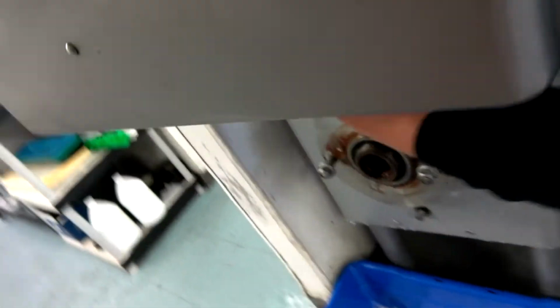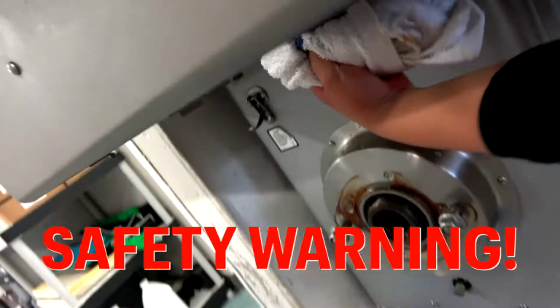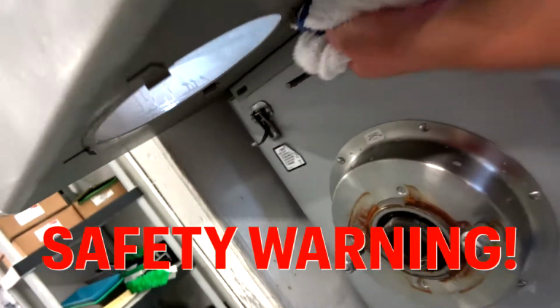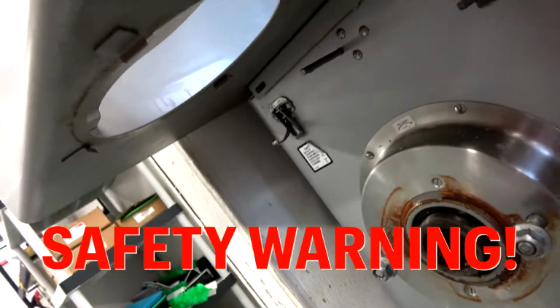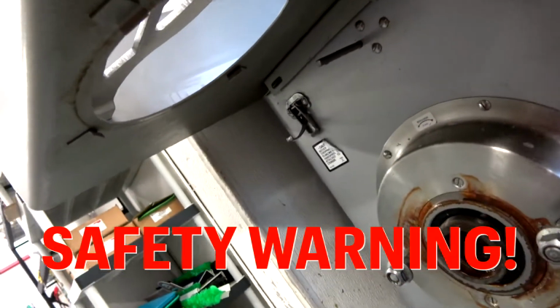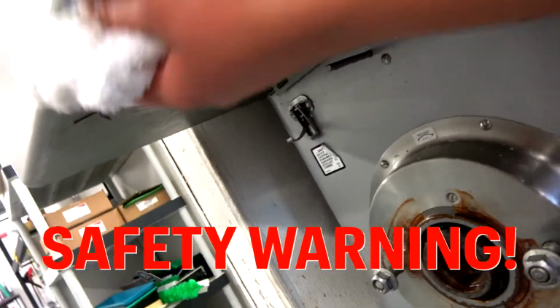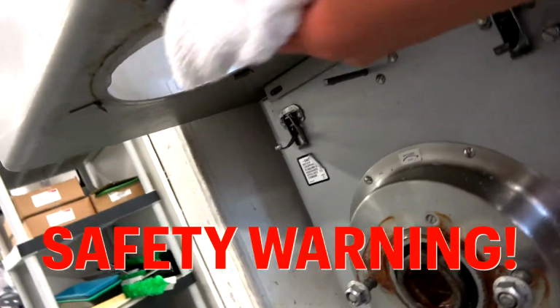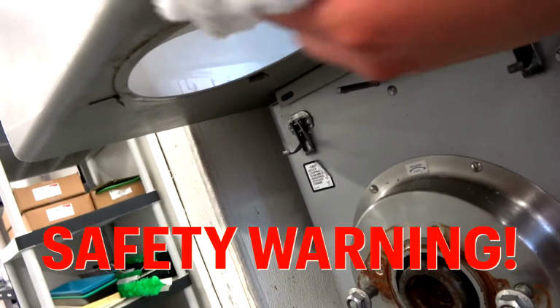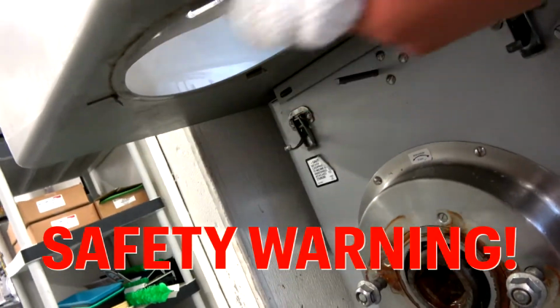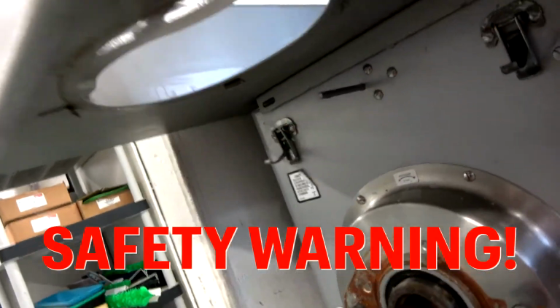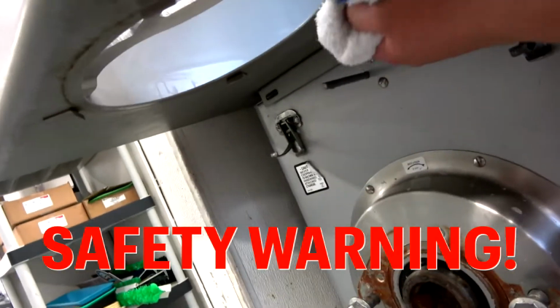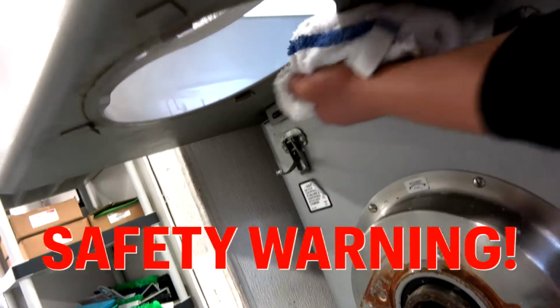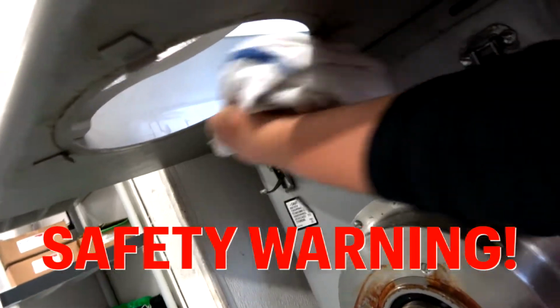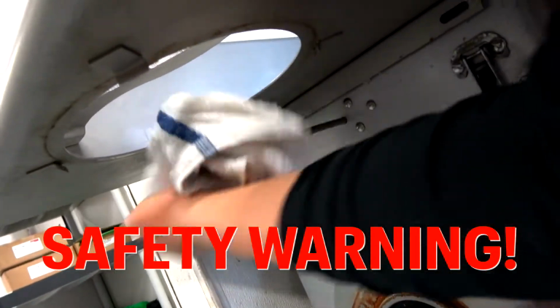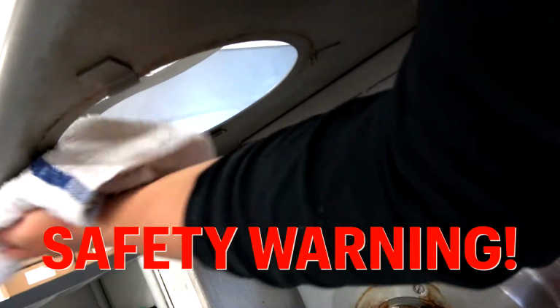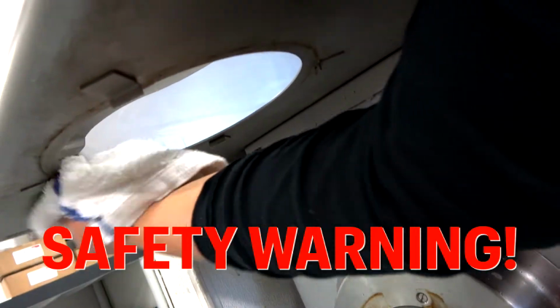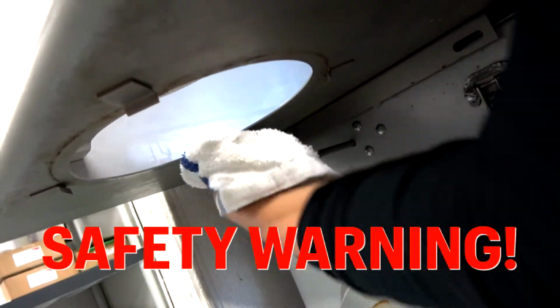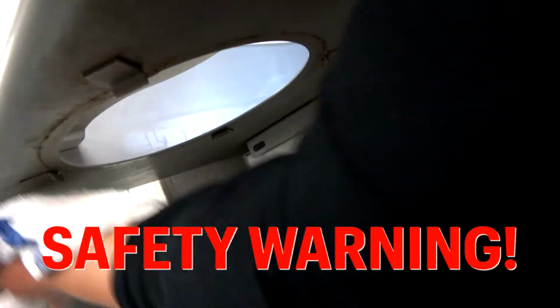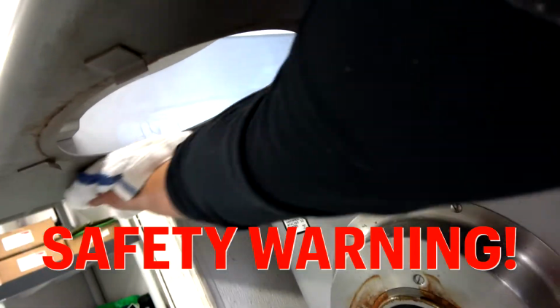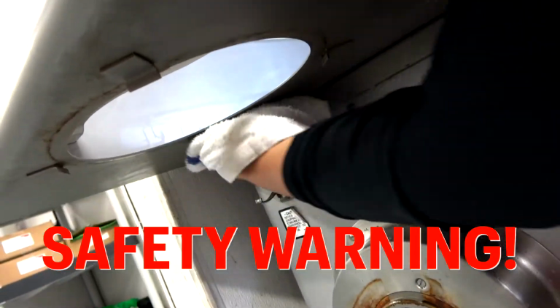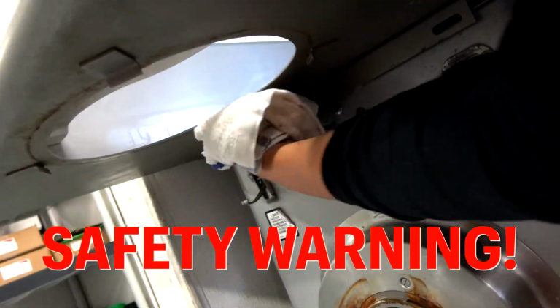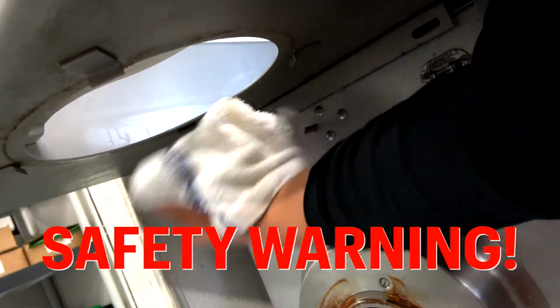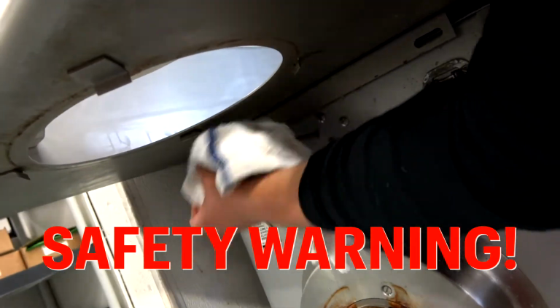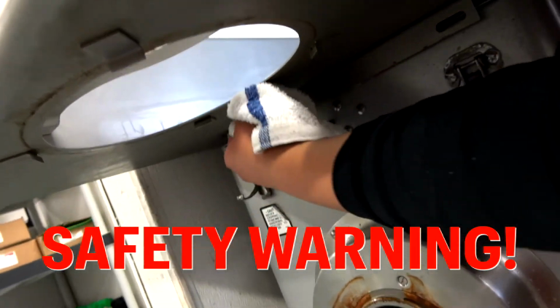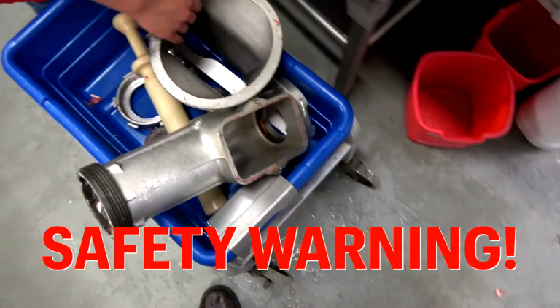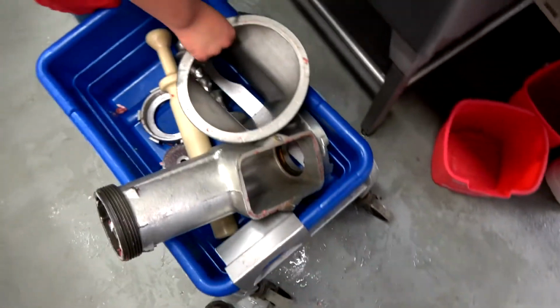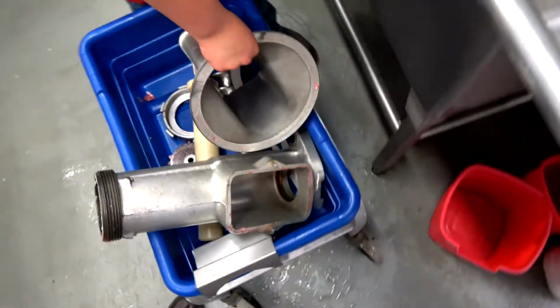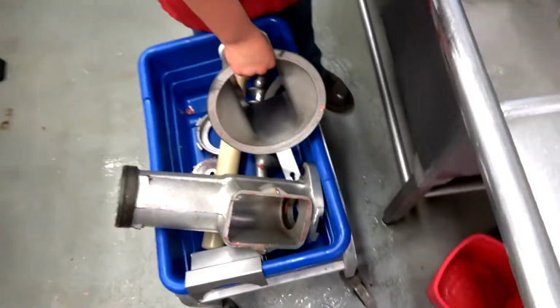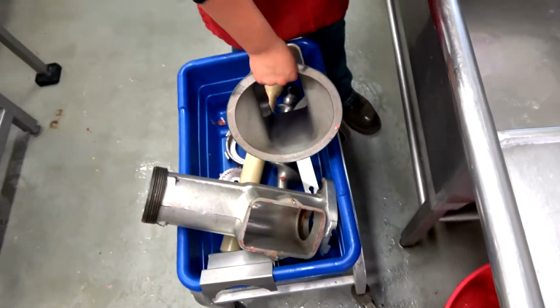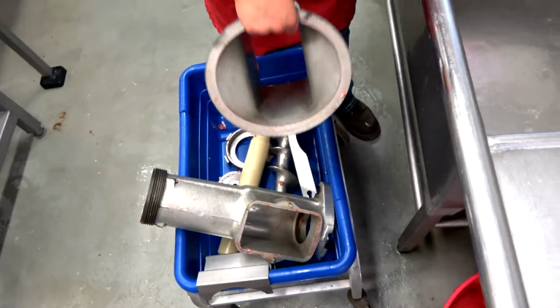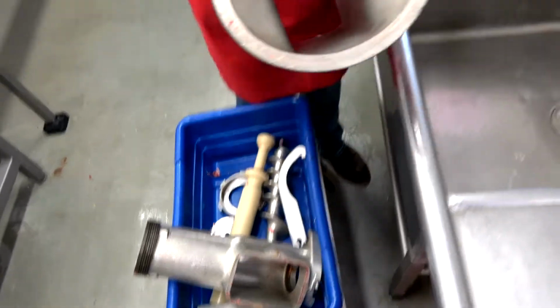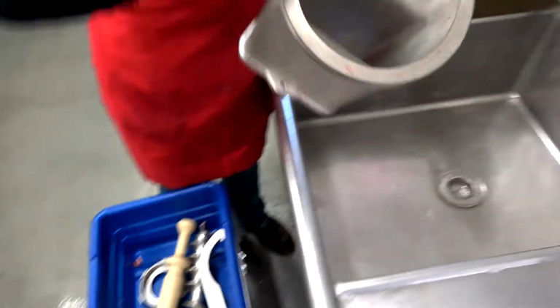Another safety warning: underneath the nozzle there are four metal latches that could cut your fingers, so please be careful when cleaning underneath.